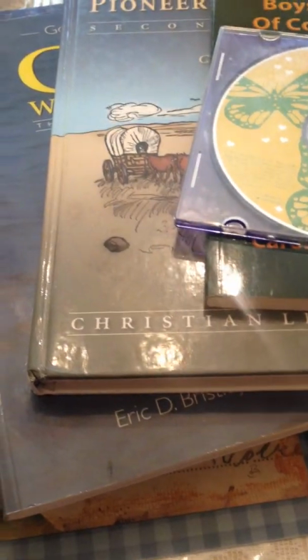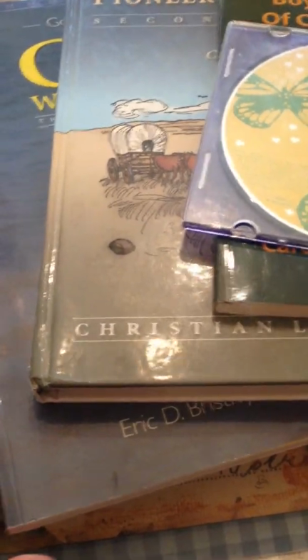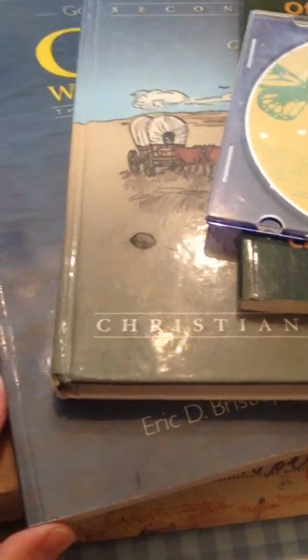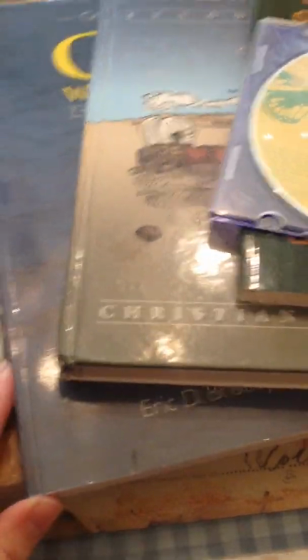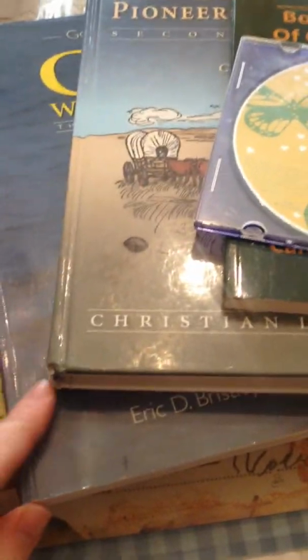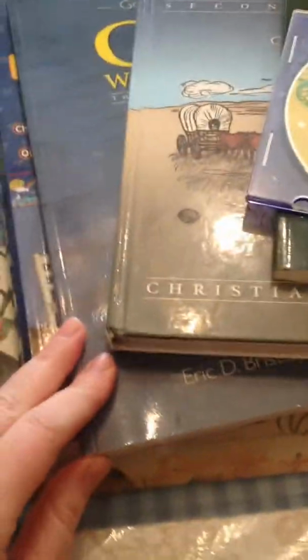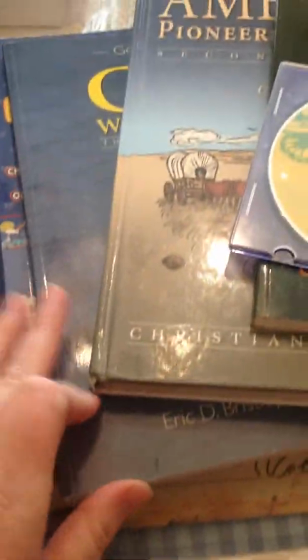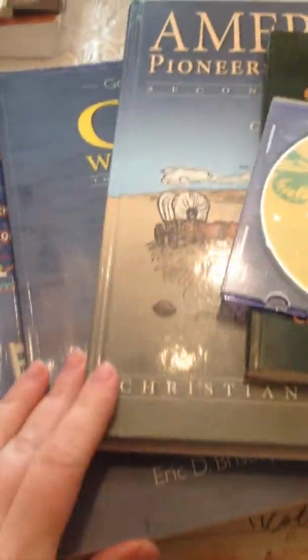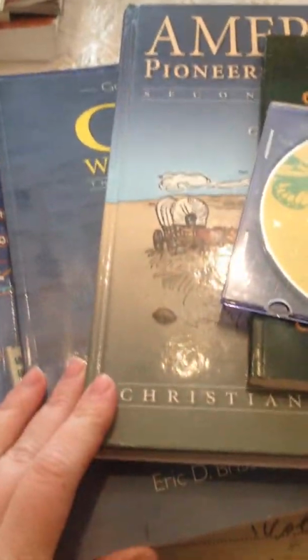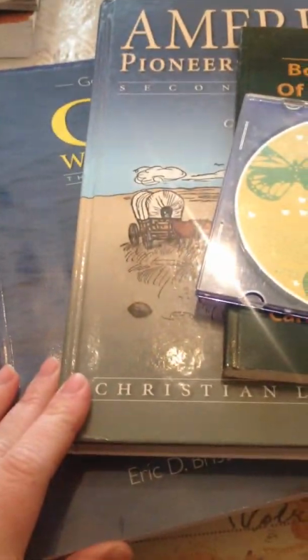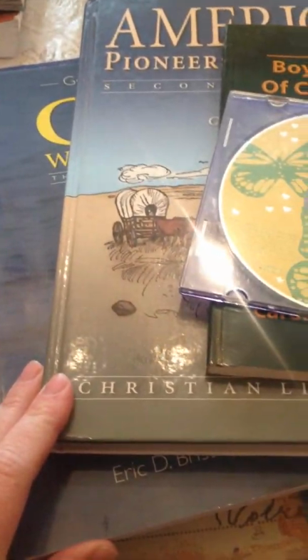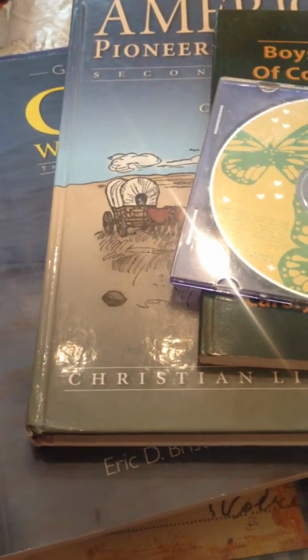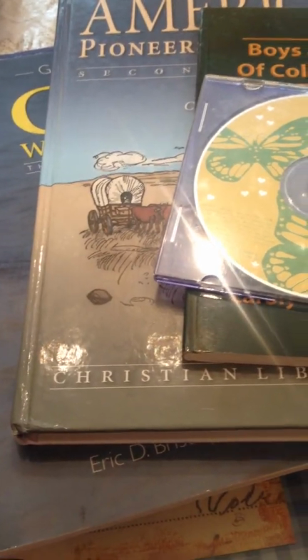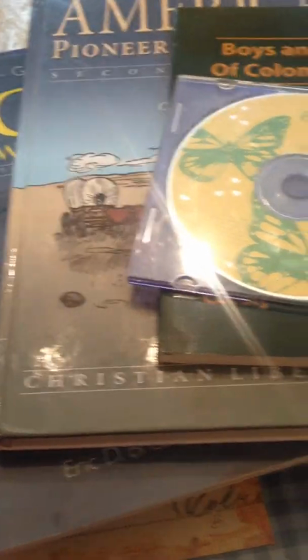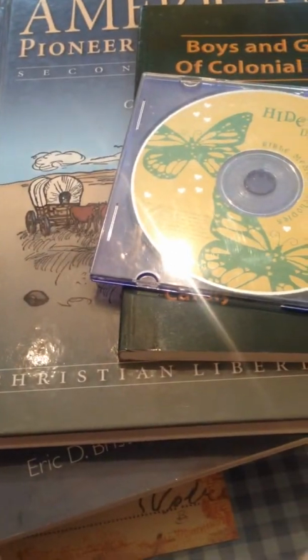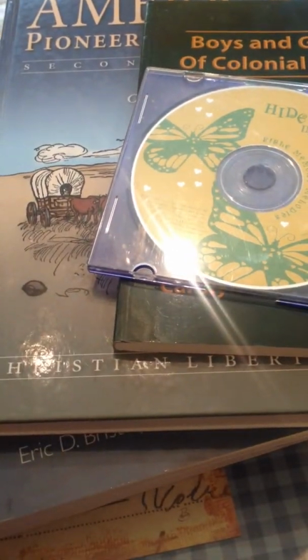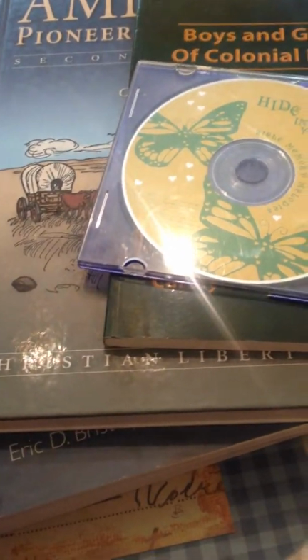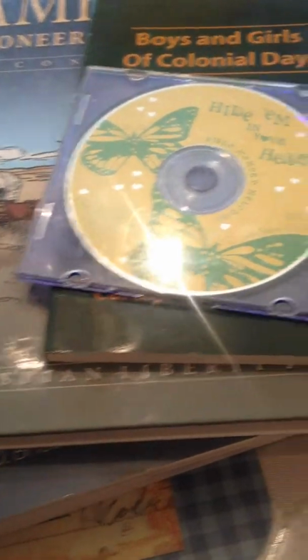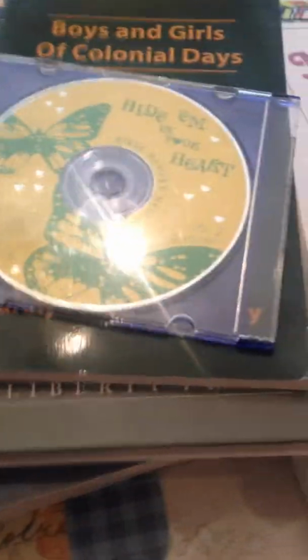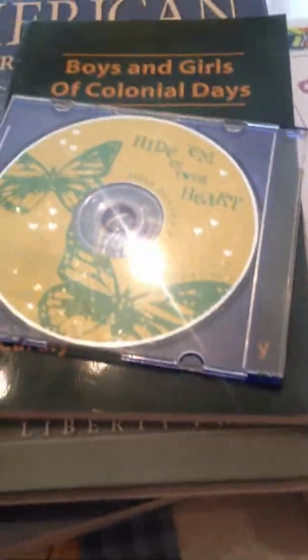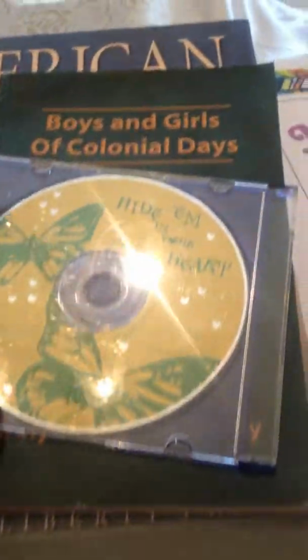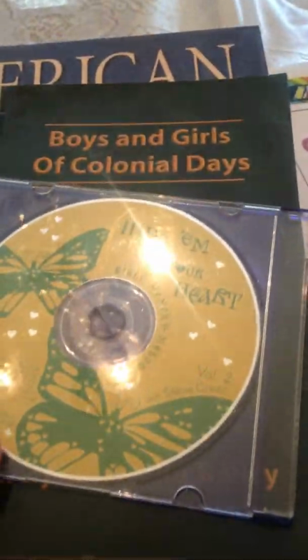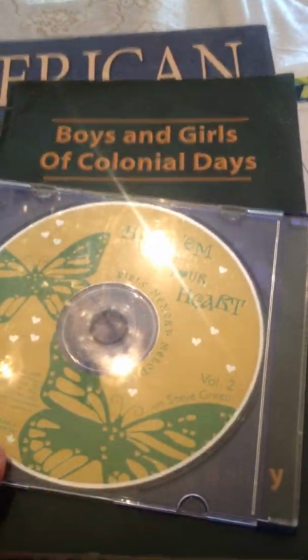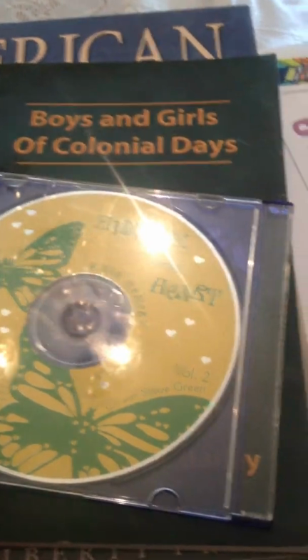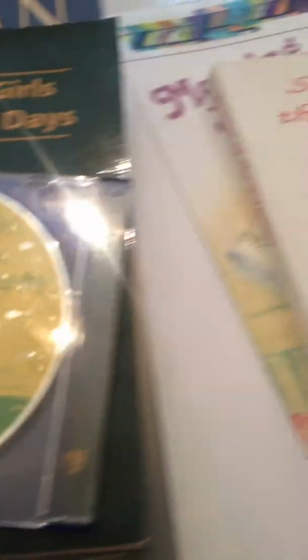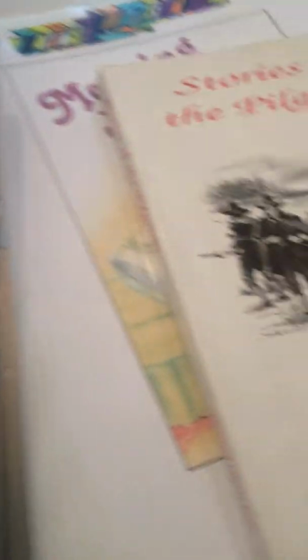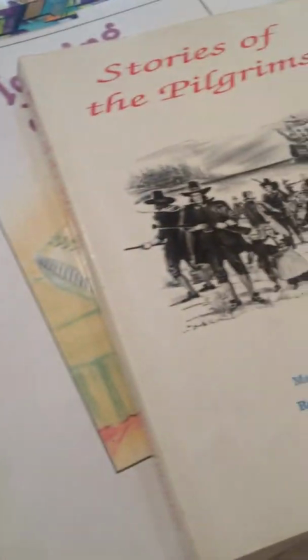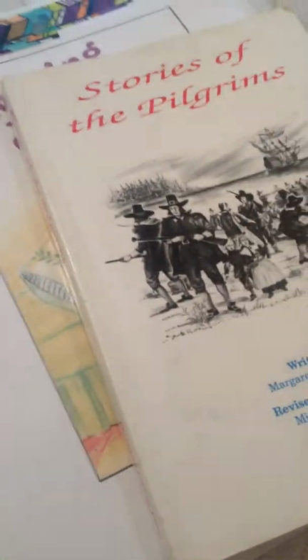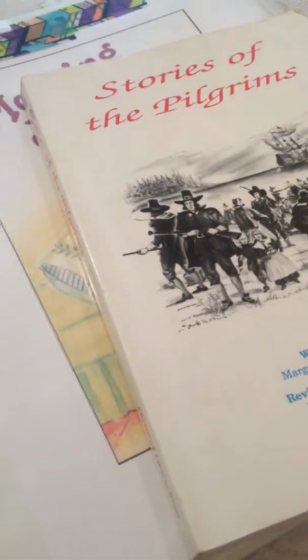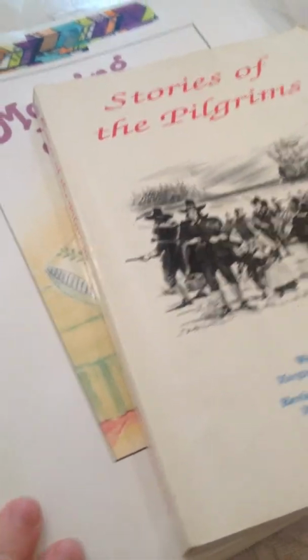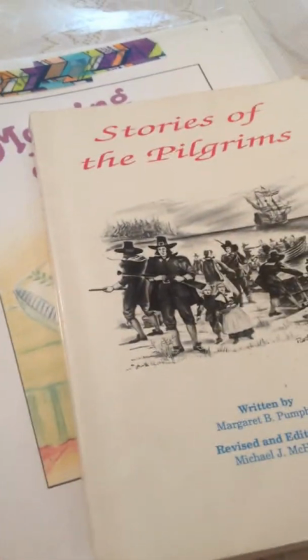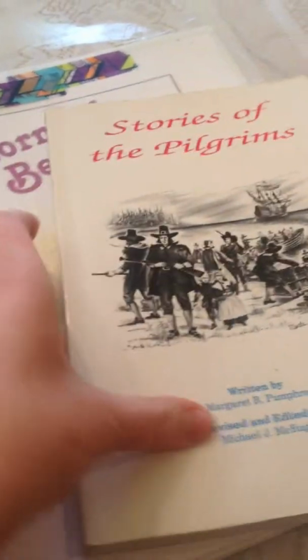I purchased mine from another homeschool mom, so some of the things might be a different version, but it's still the exact same thing required in the curriculum.